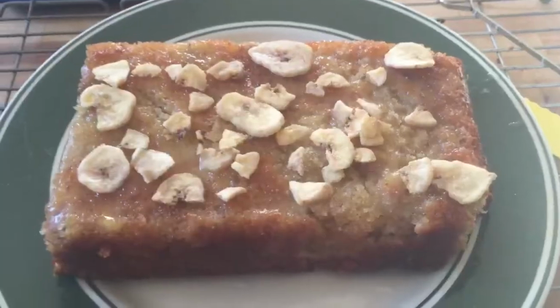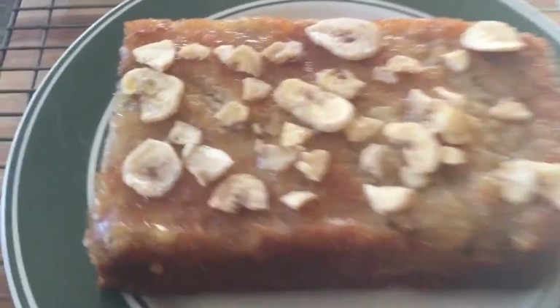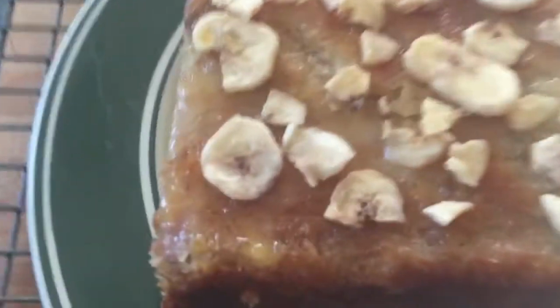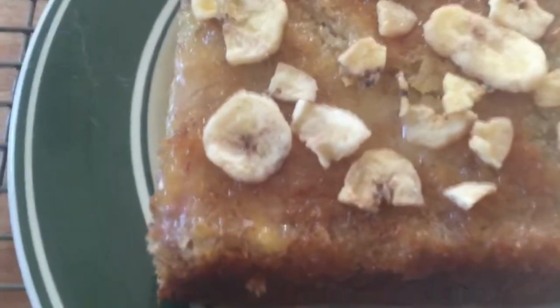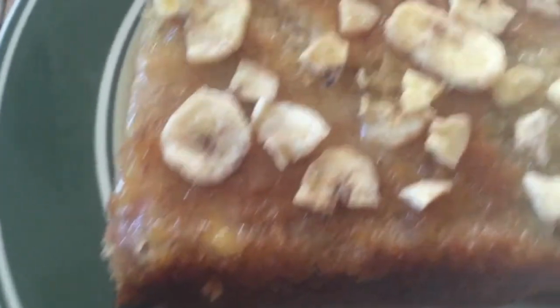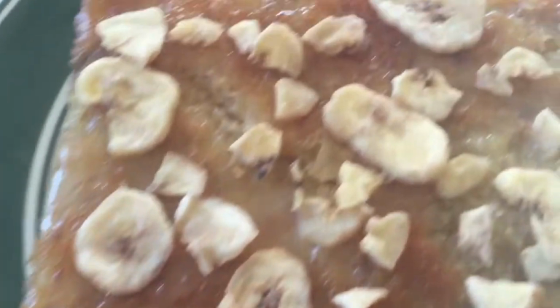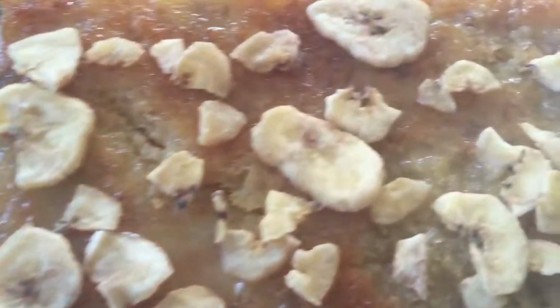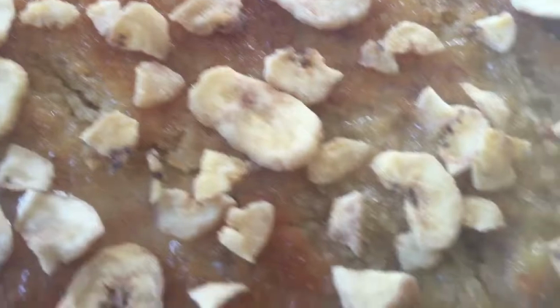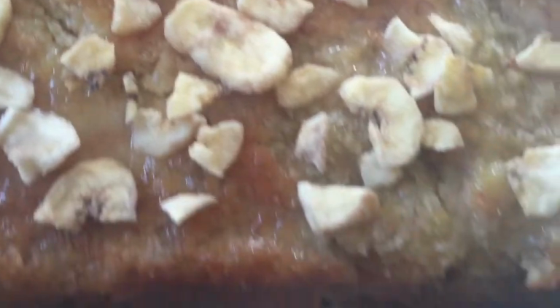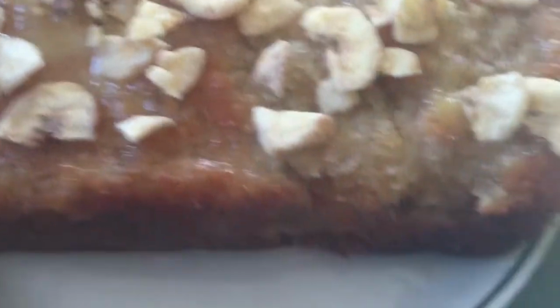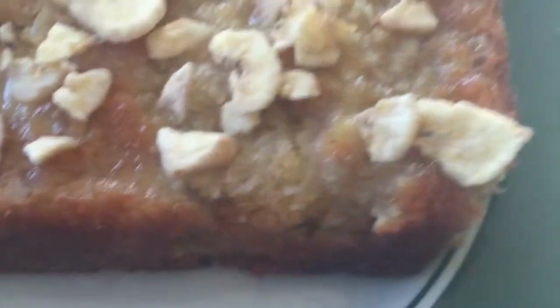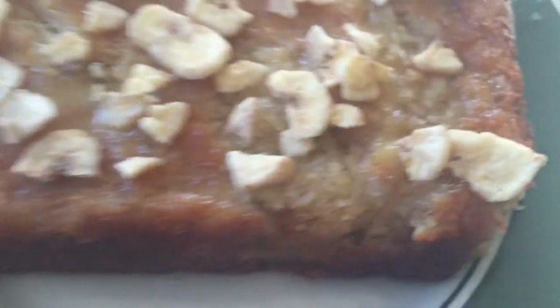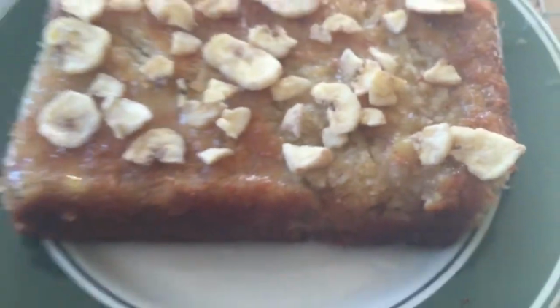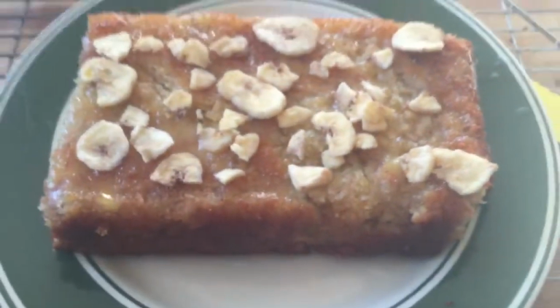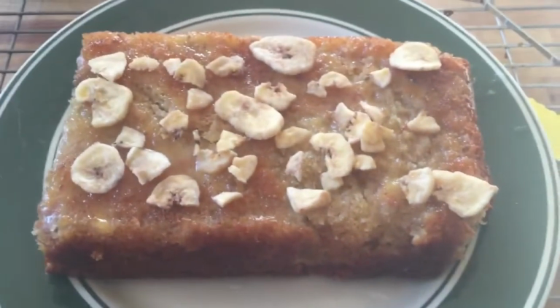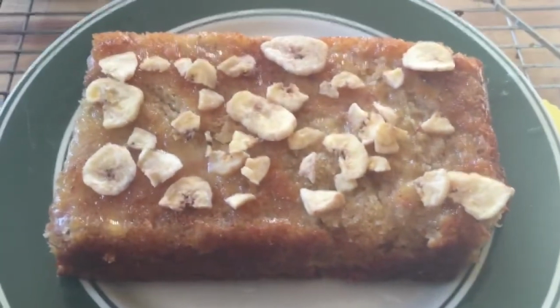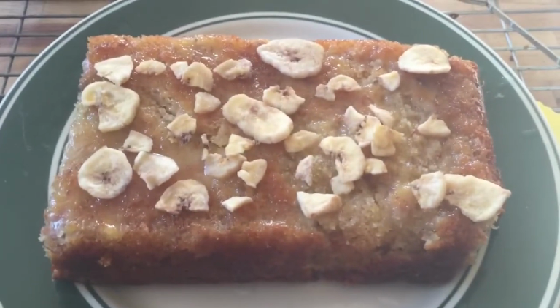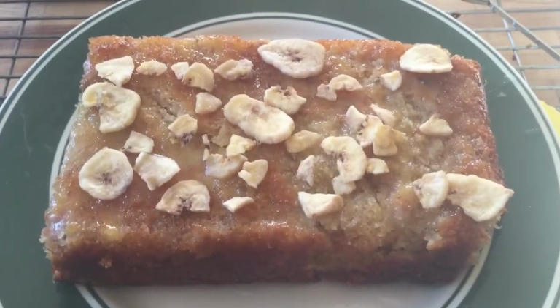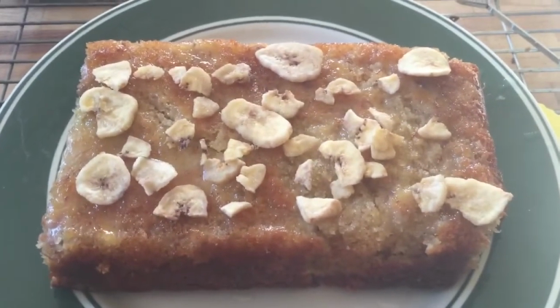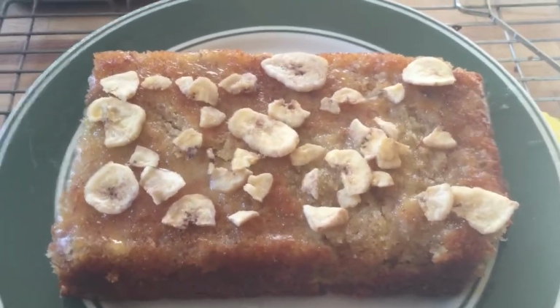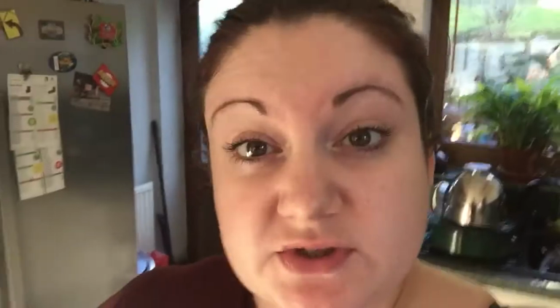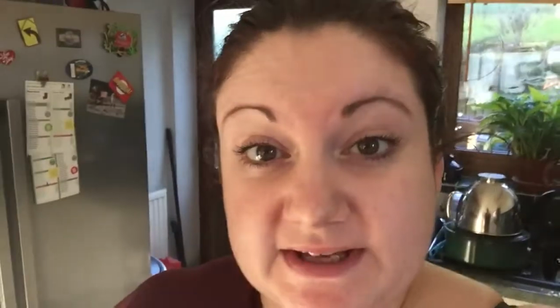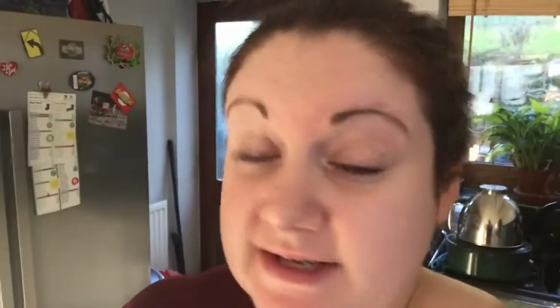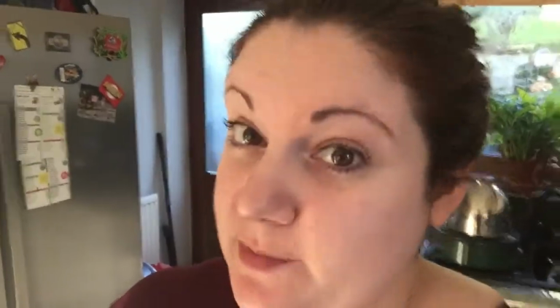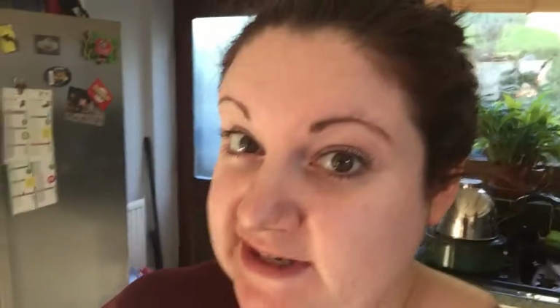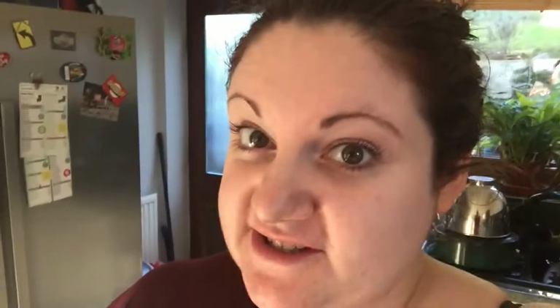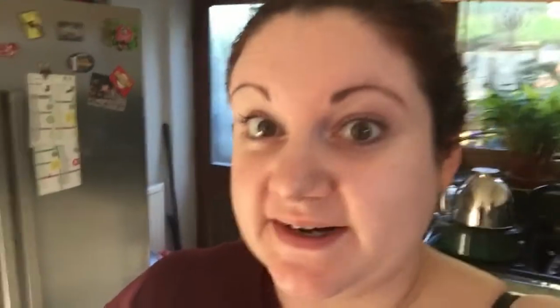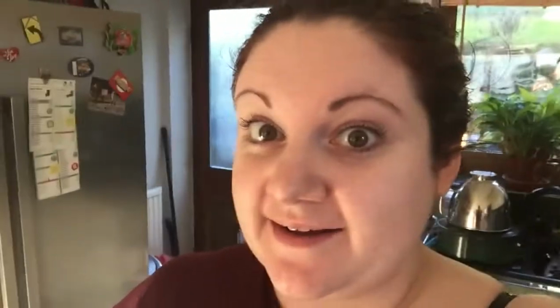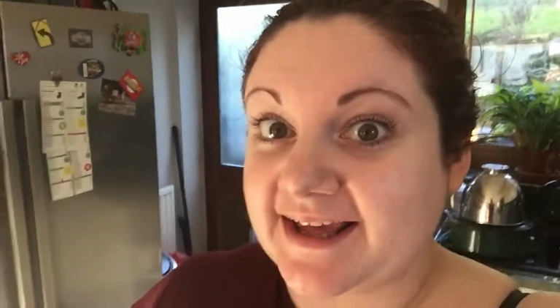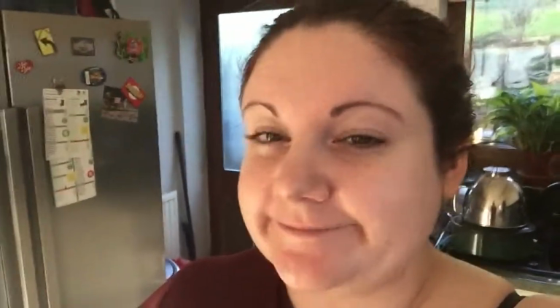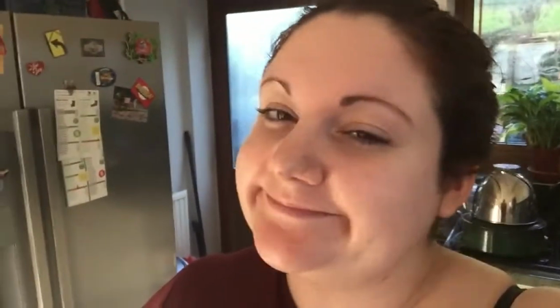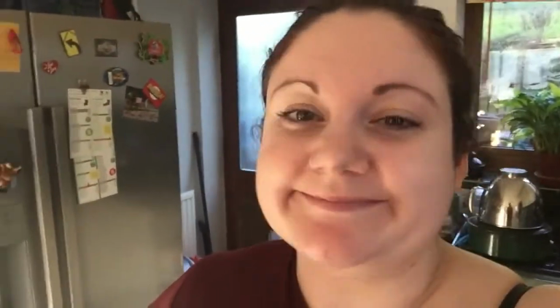So I've drizzled the icing on top and put the banana chips on, and it looks amazing. Super easy, super delicious banana cake!